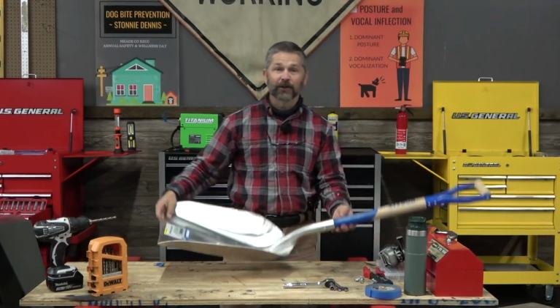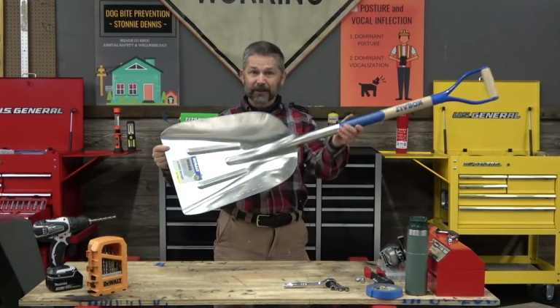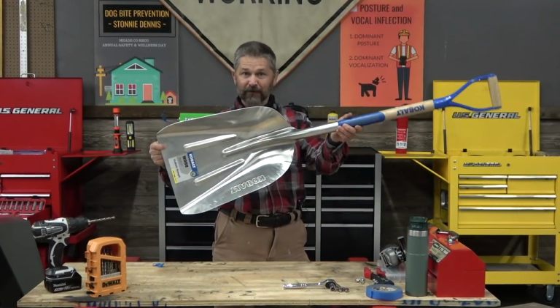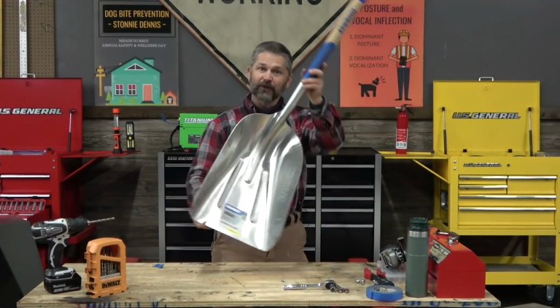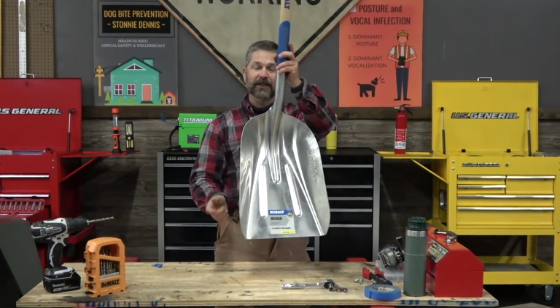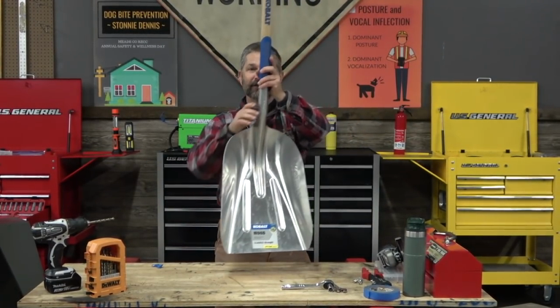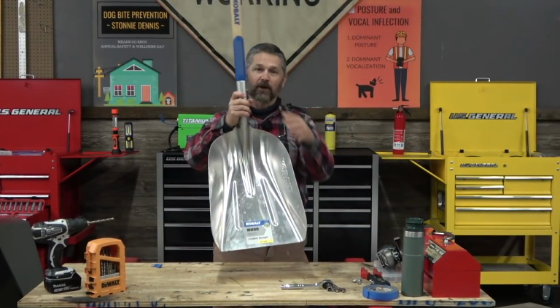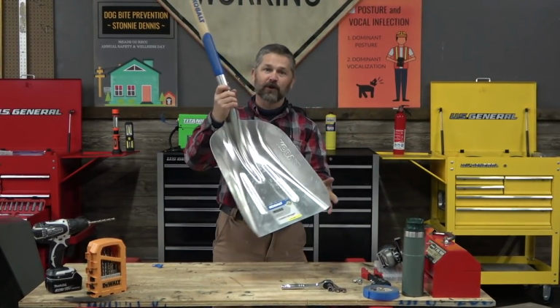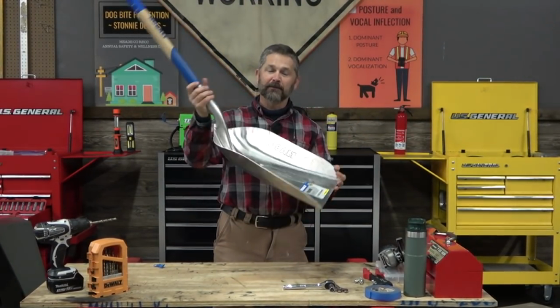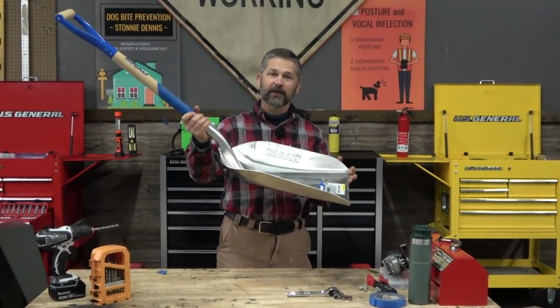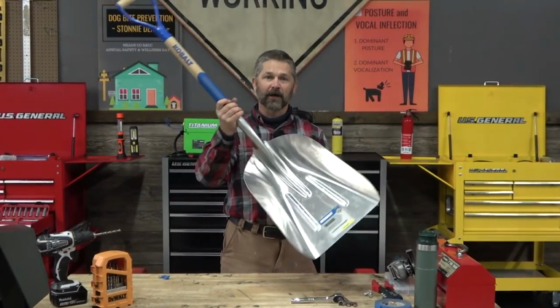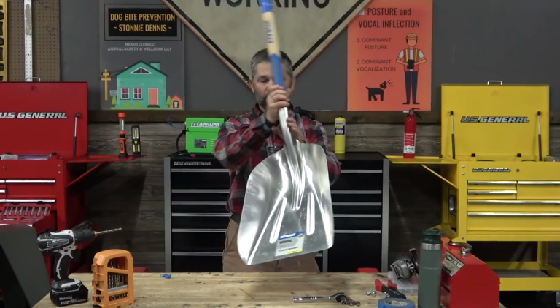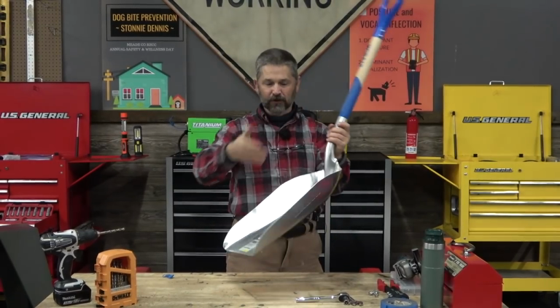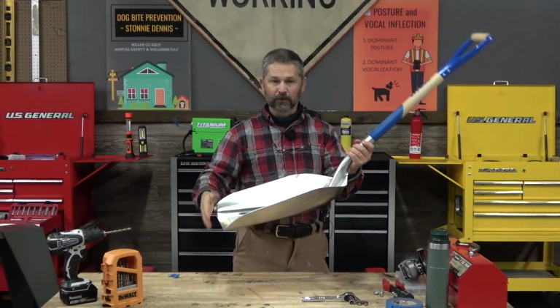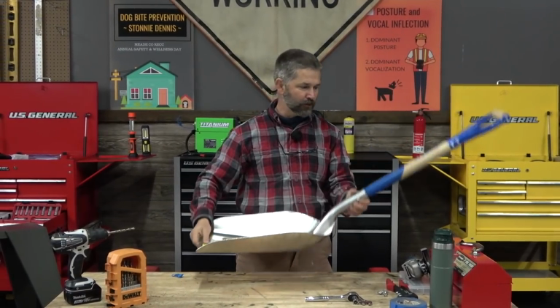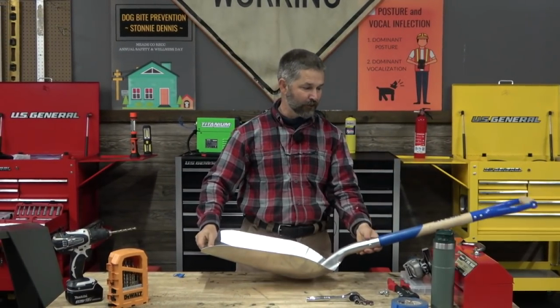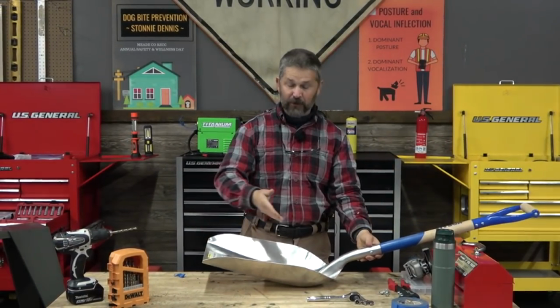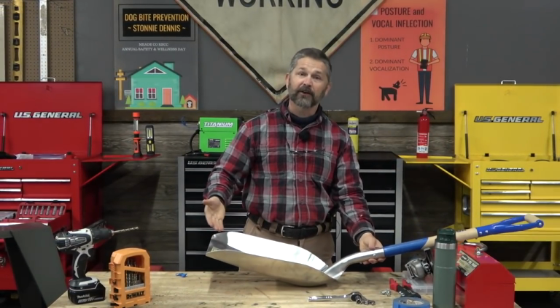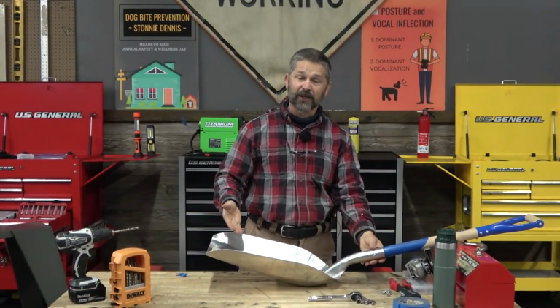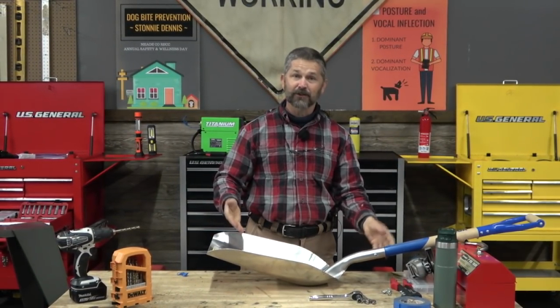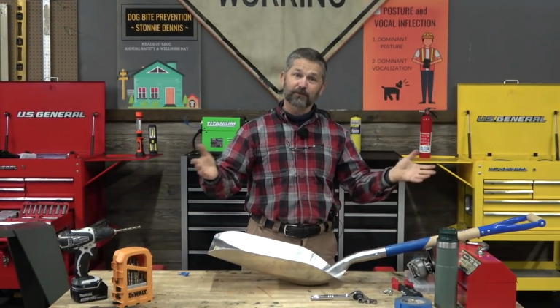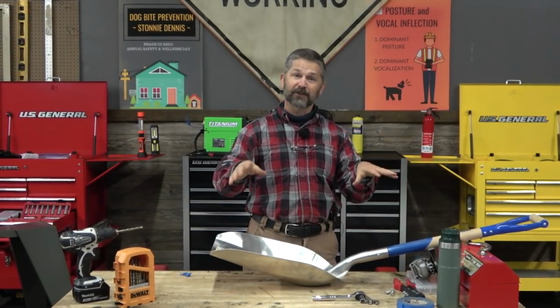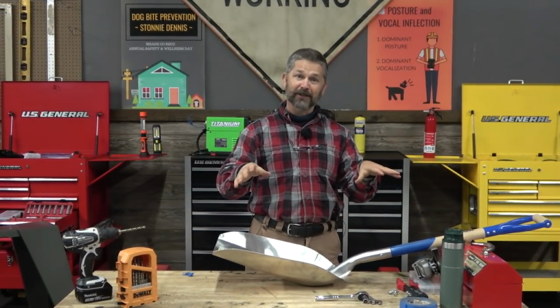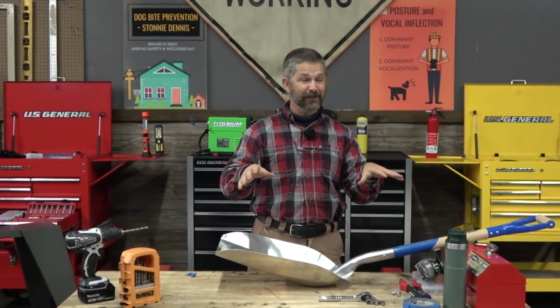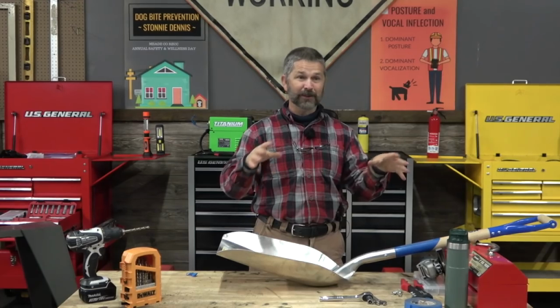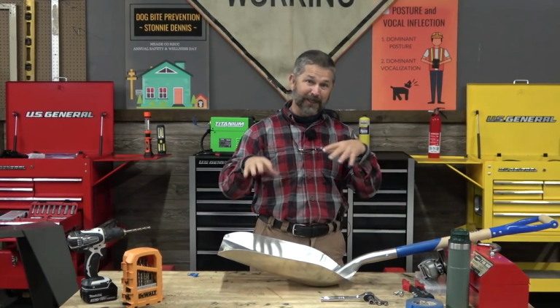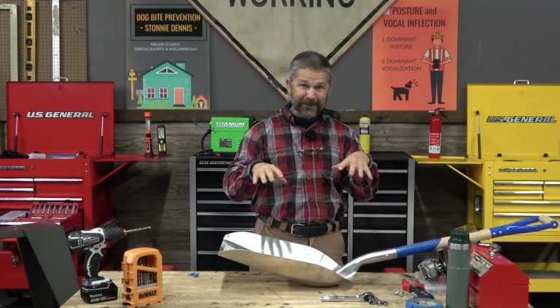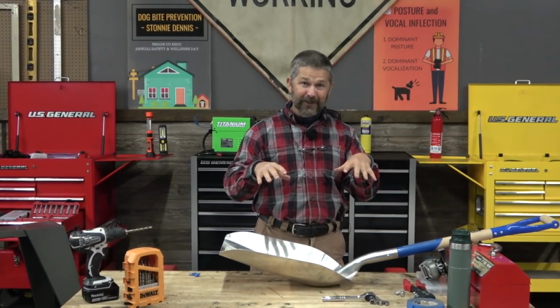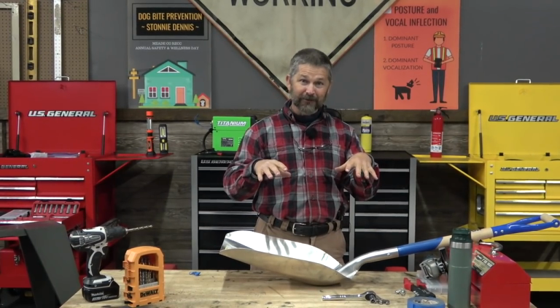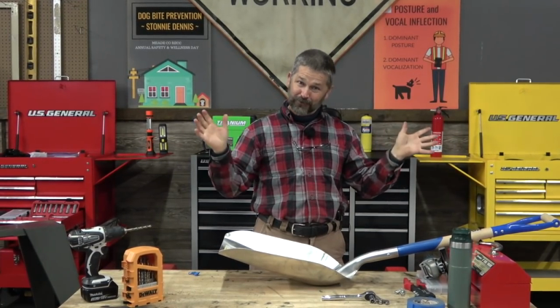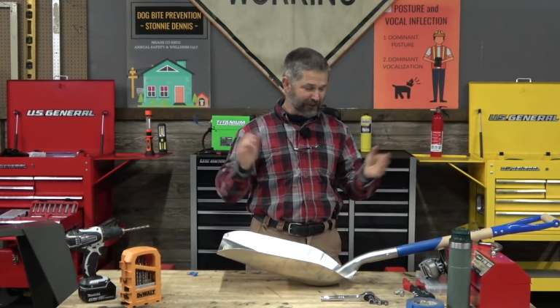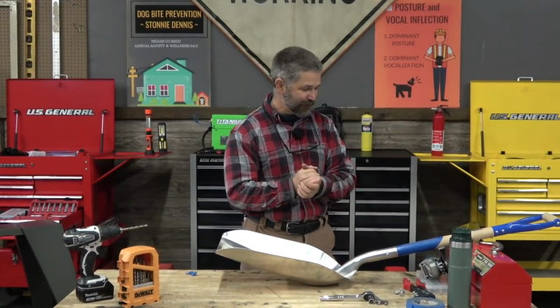You're going to need this shovel. You can get this kind of shovel at Lowe's or Home Depot or any of your box stores. It's just an aluminum scoop shovel. There's varying sizes — you can just pick the size that you anticipate needing for your facility.